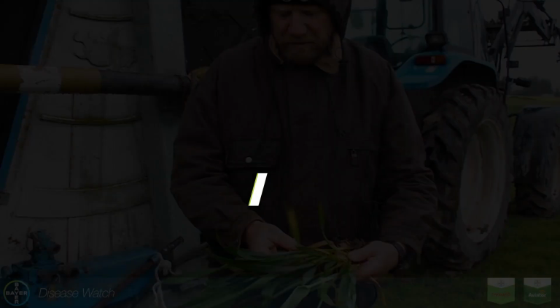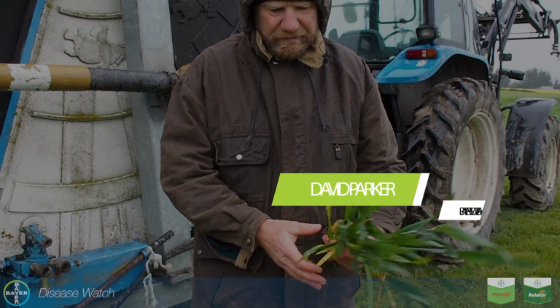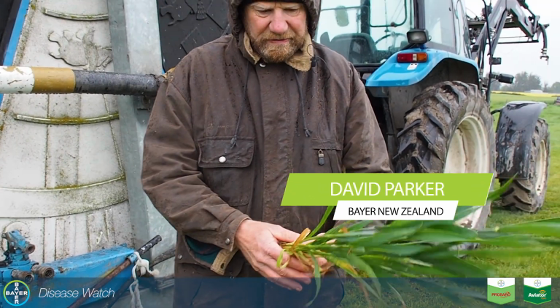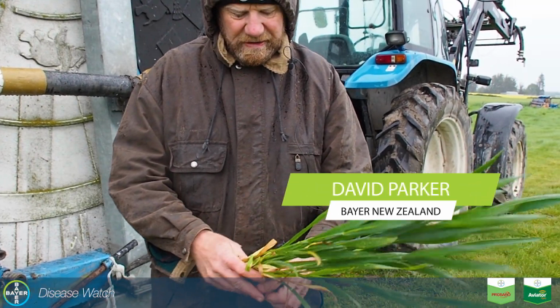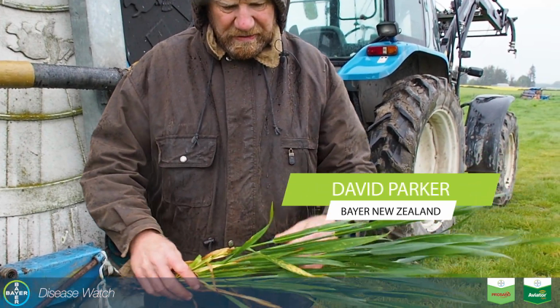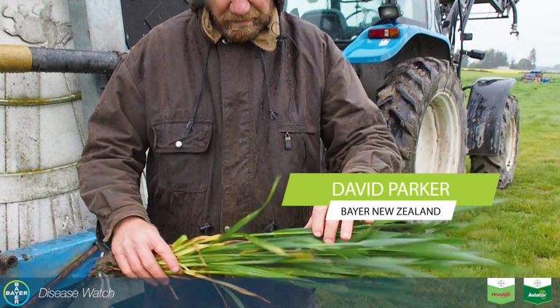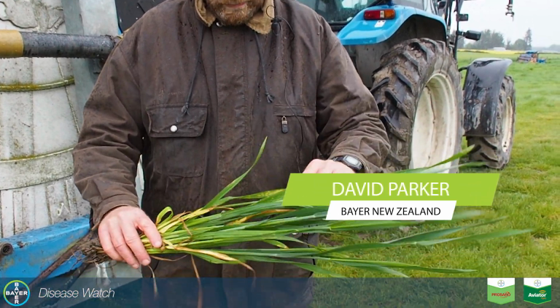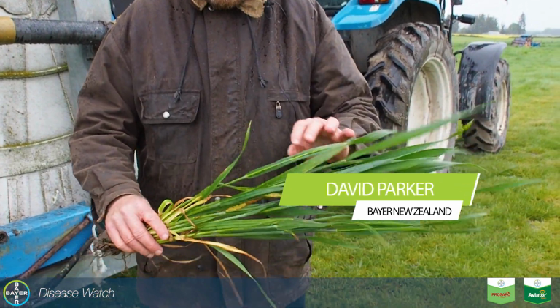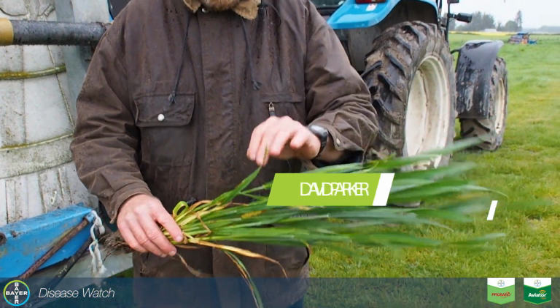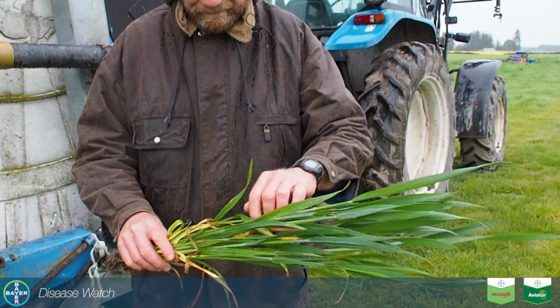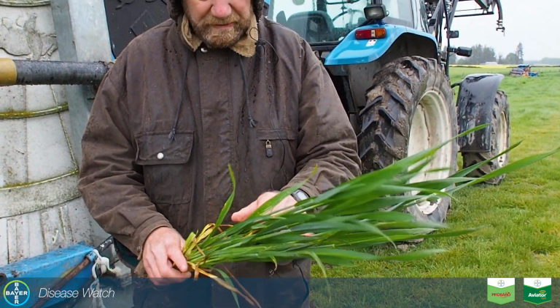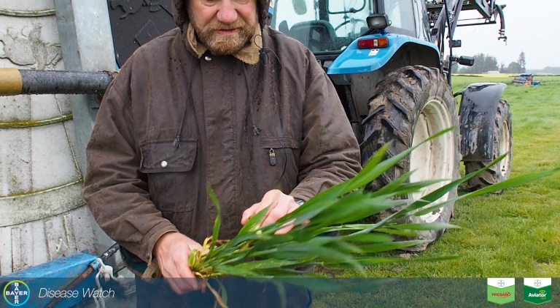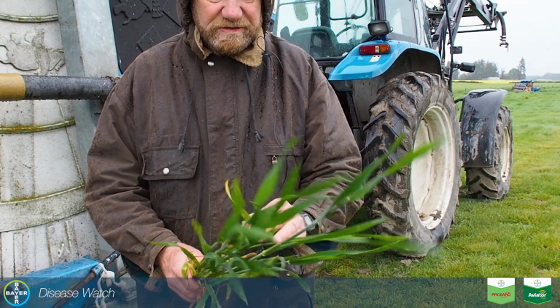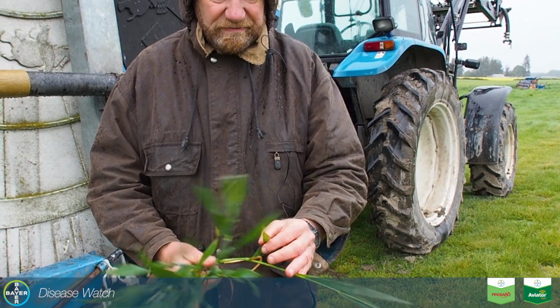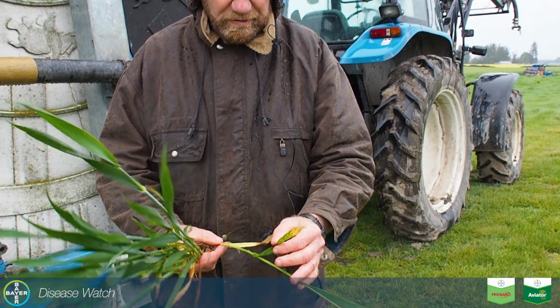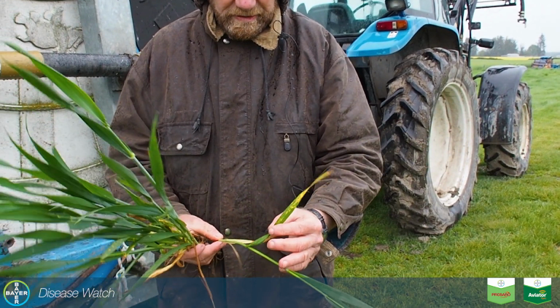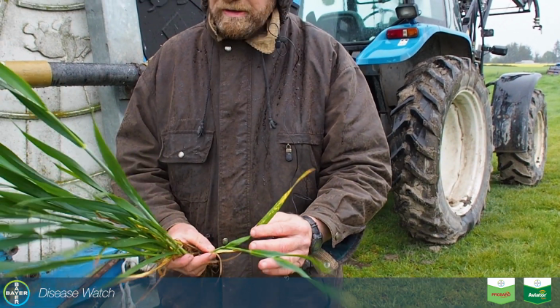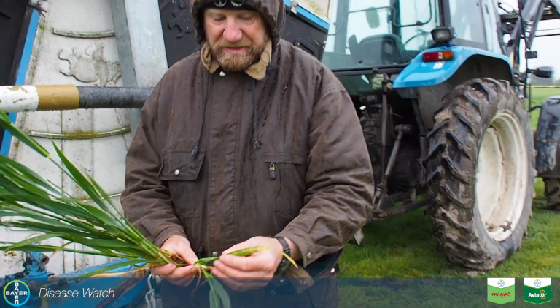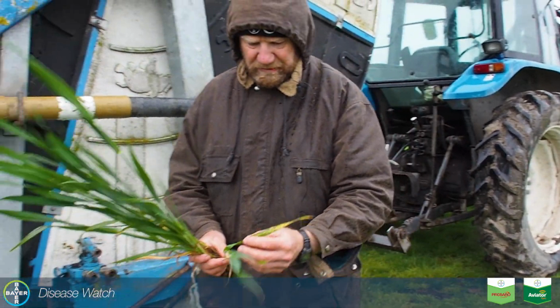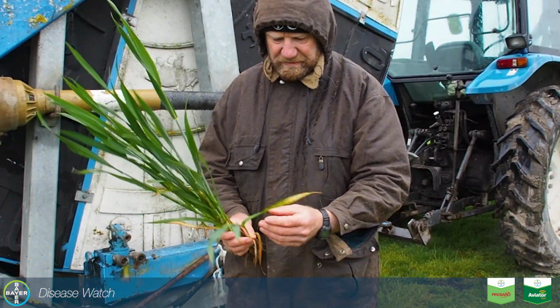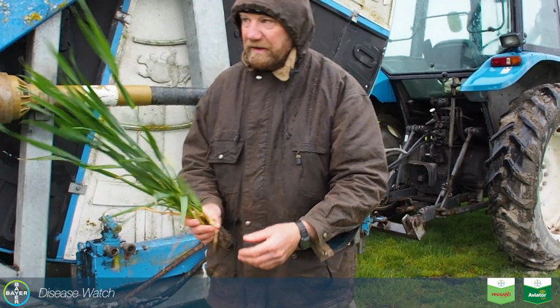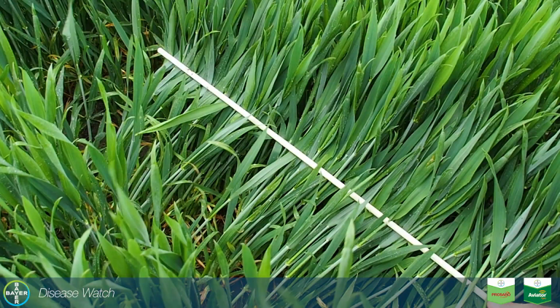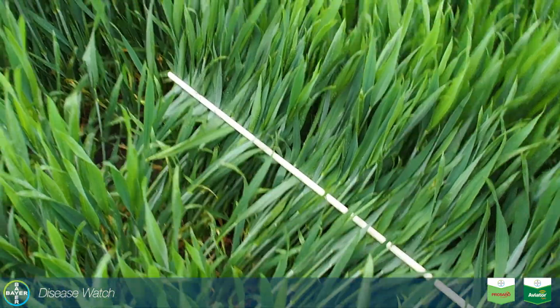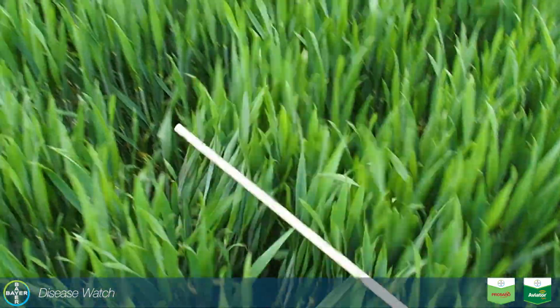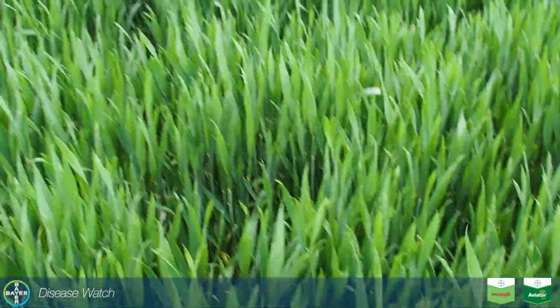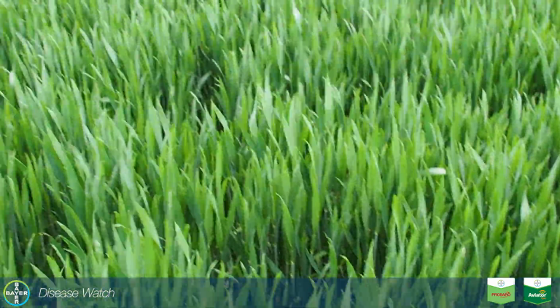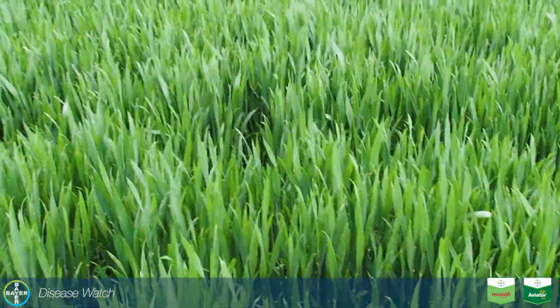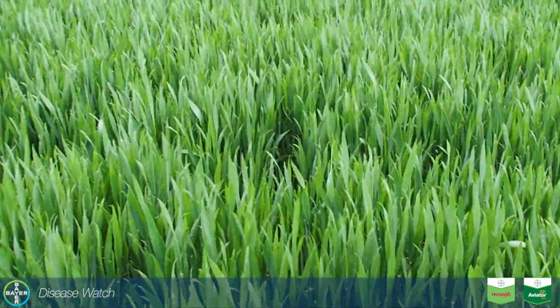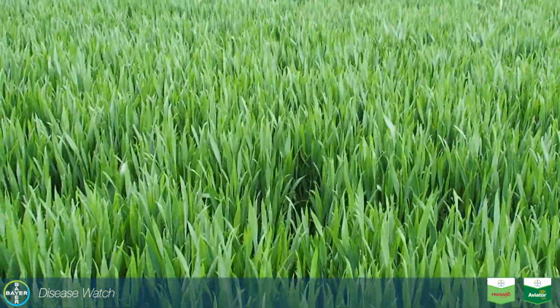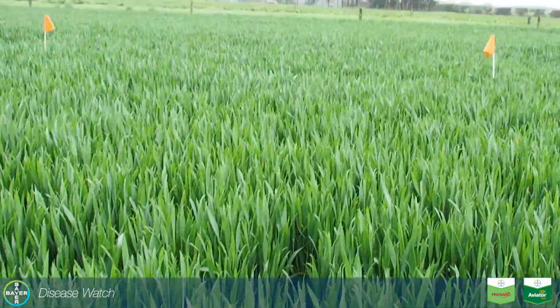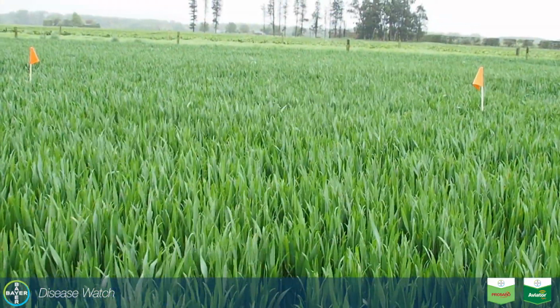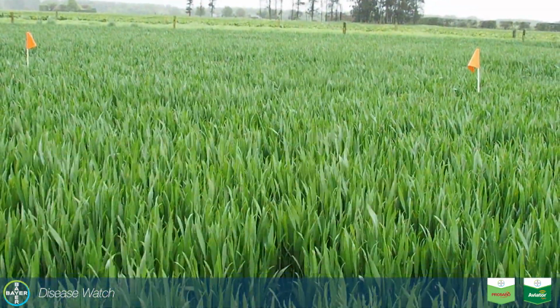What we've got here is a wheat crop in South Canberra, sitting at GS 37-39. As you can see the weather's quite rainy — probably ideal septoria weather really, if we get some heat after this.